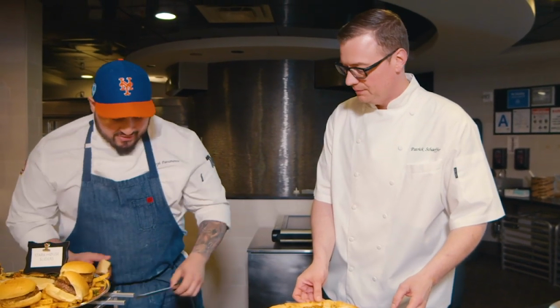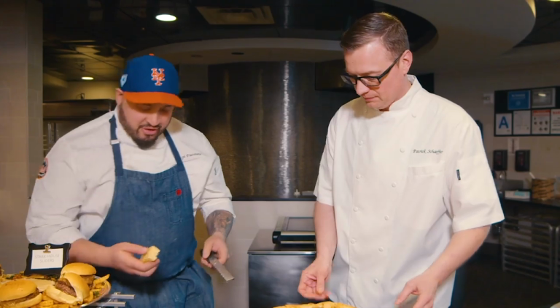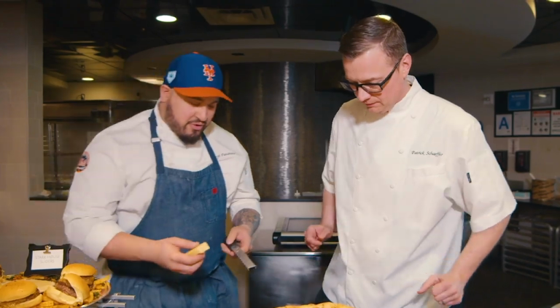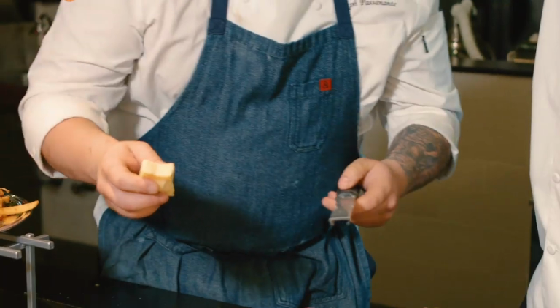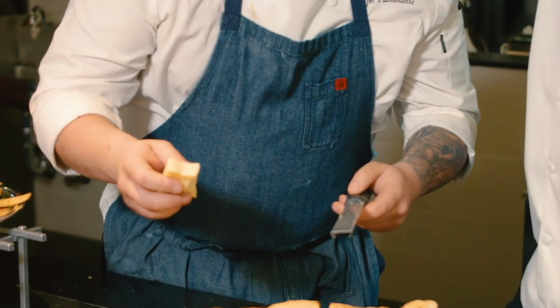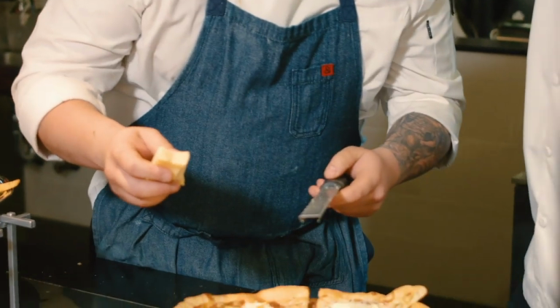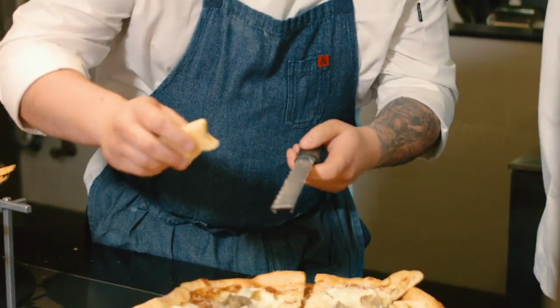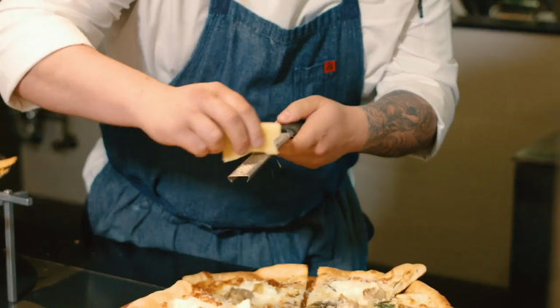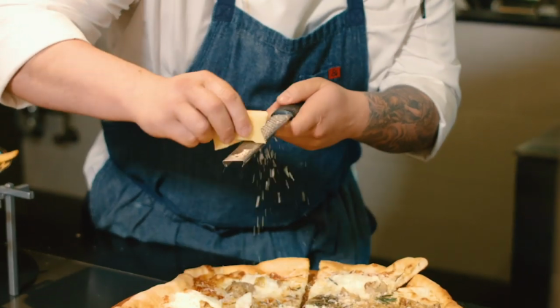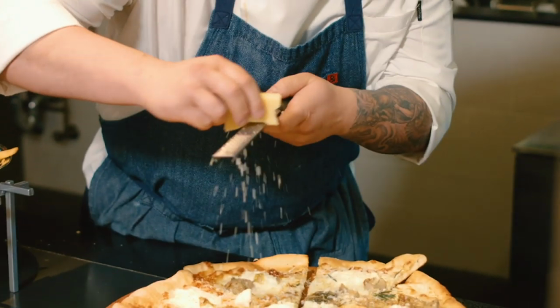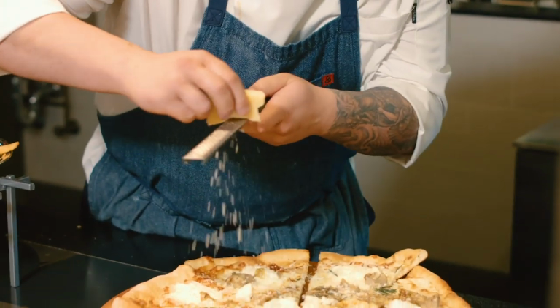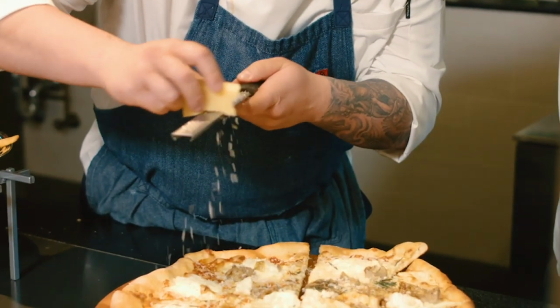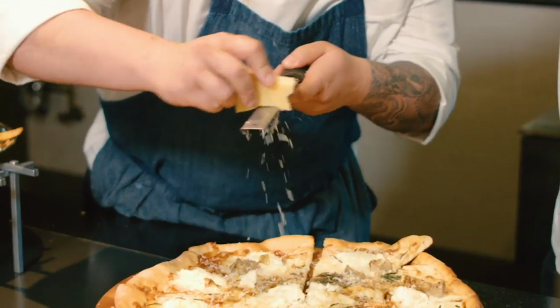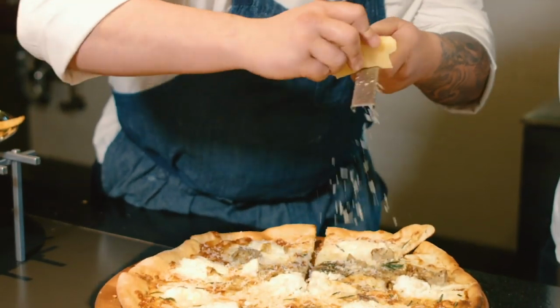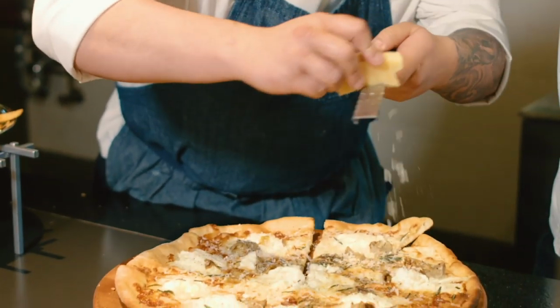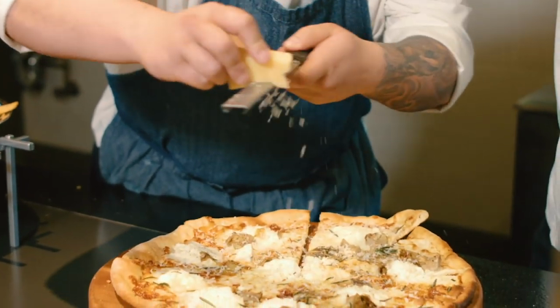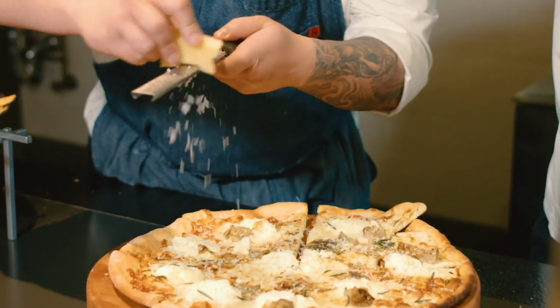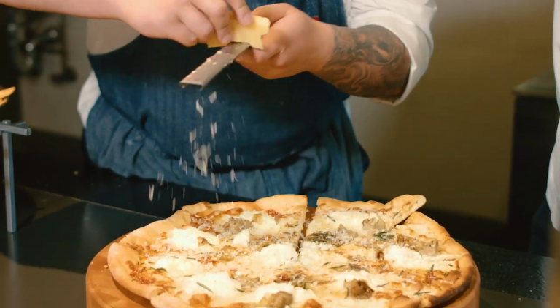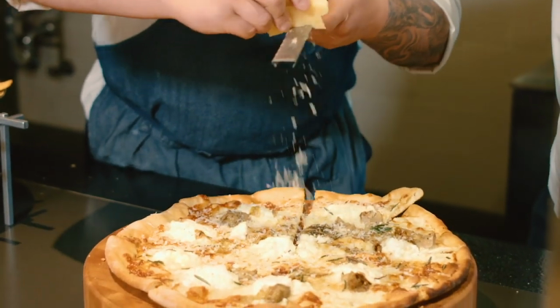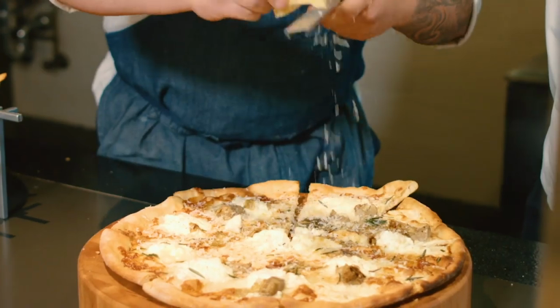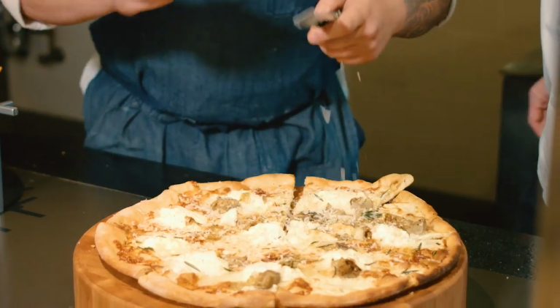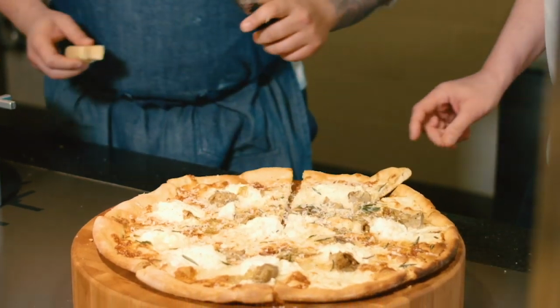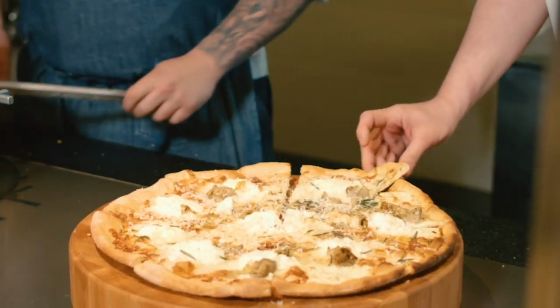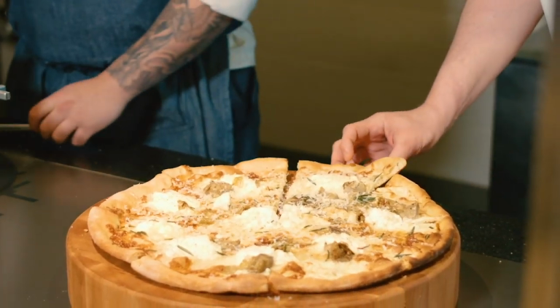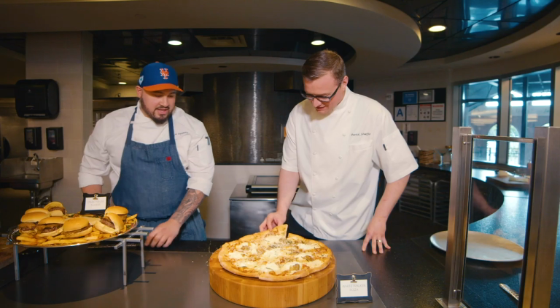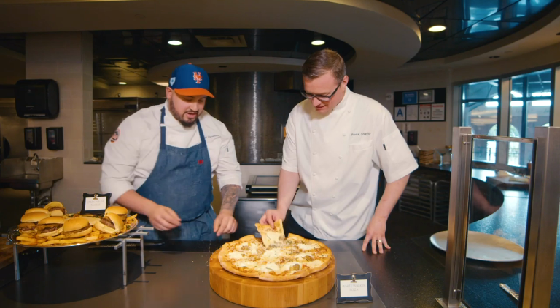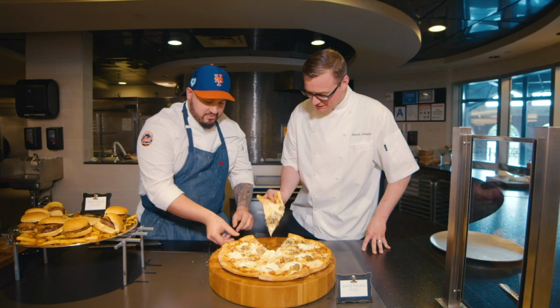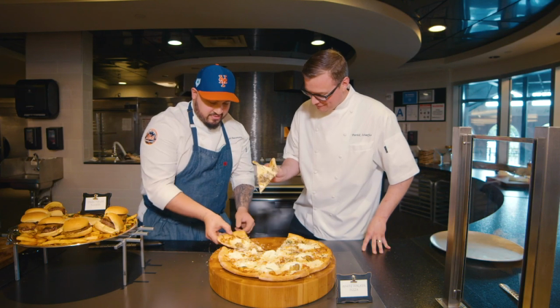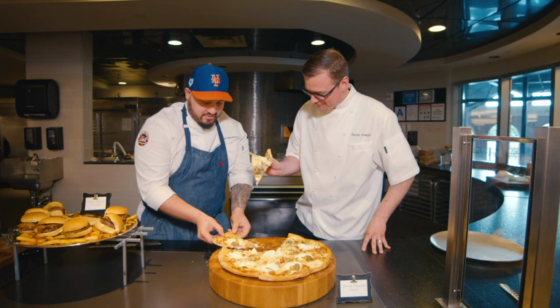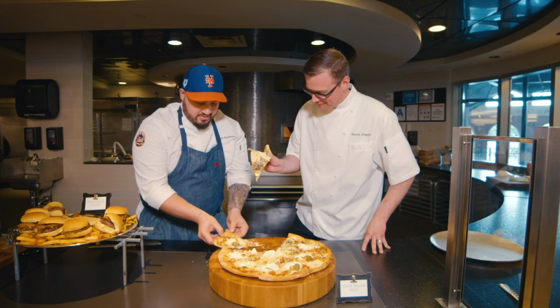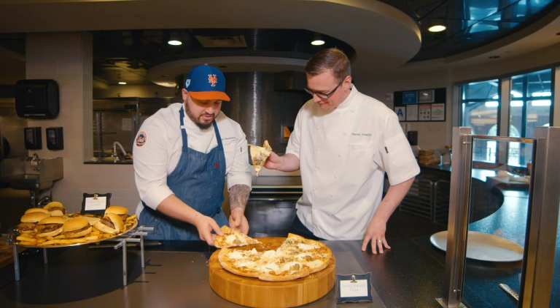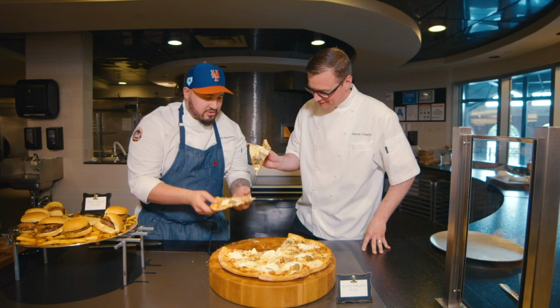Let me finish it off for you — a little Jon Snow. It's a good looking pie. It's nice, thank you. Cheers.